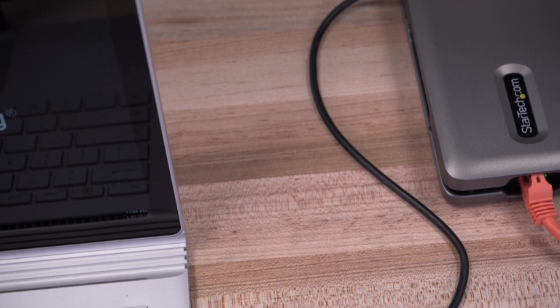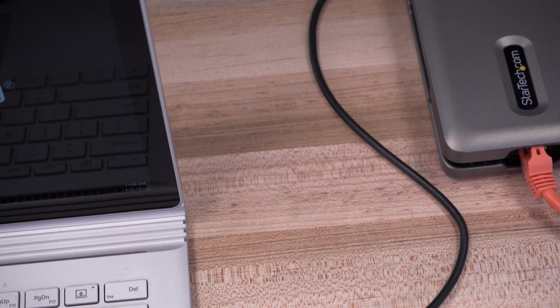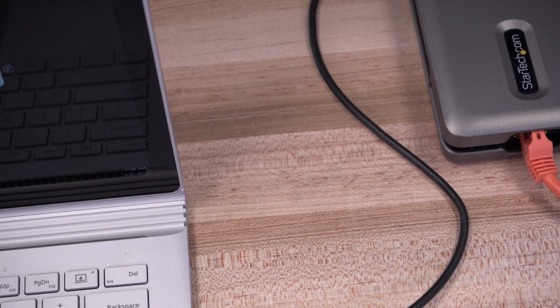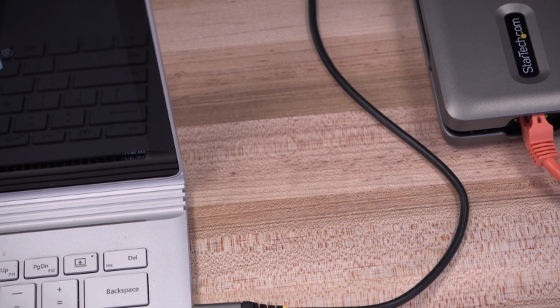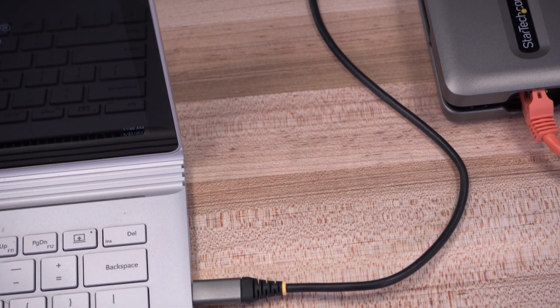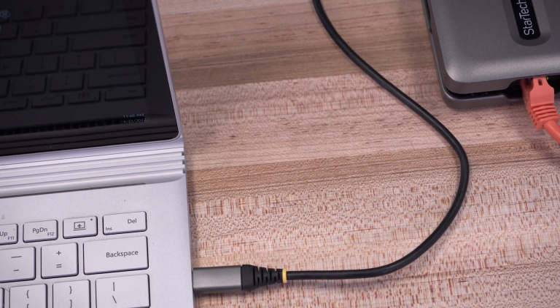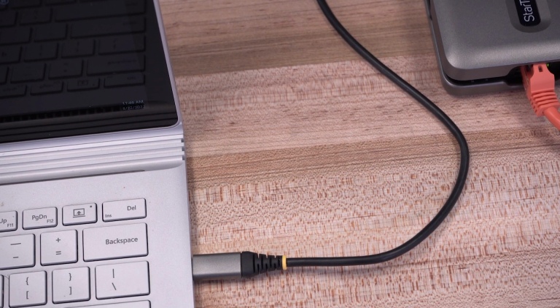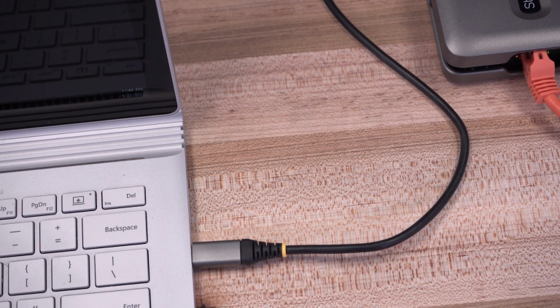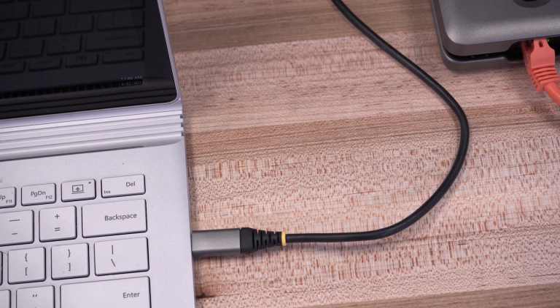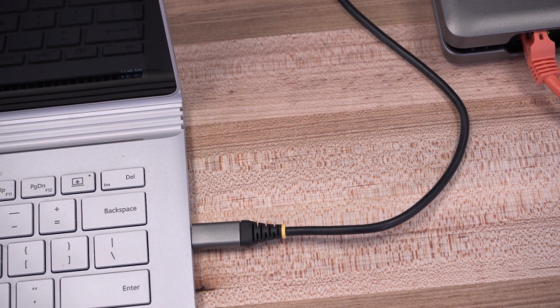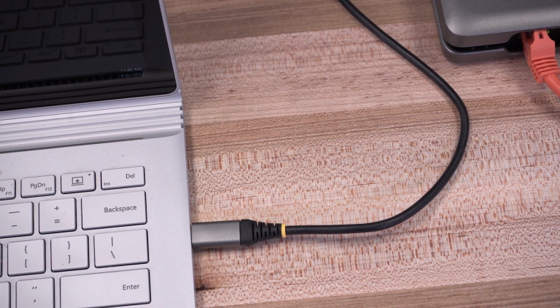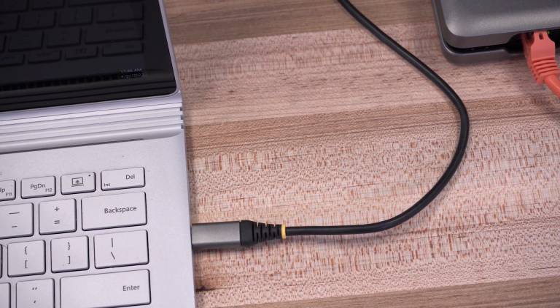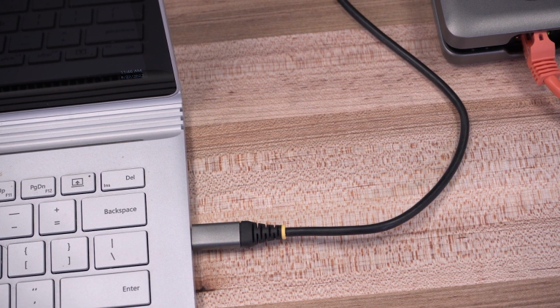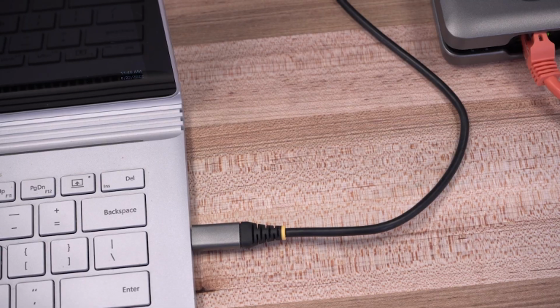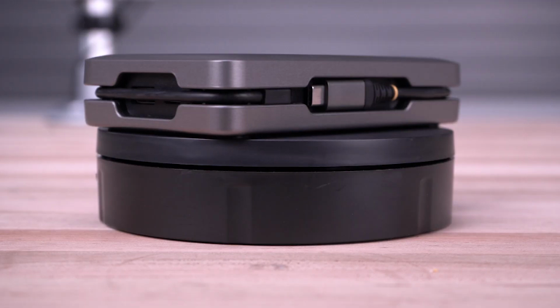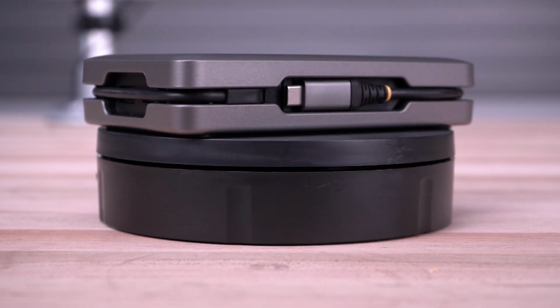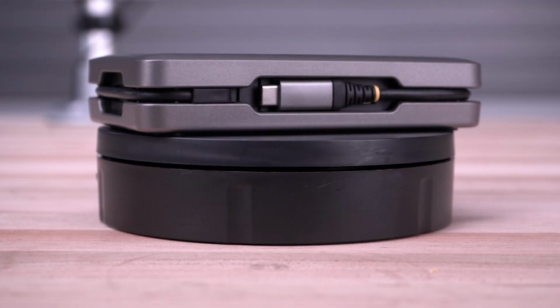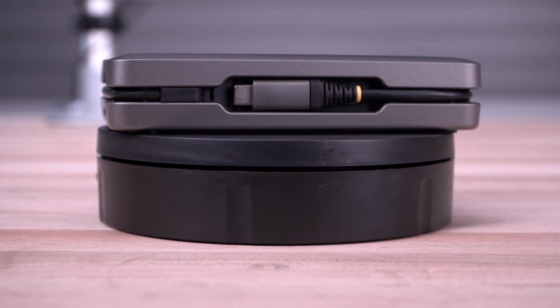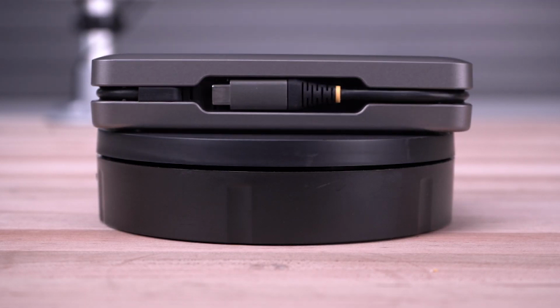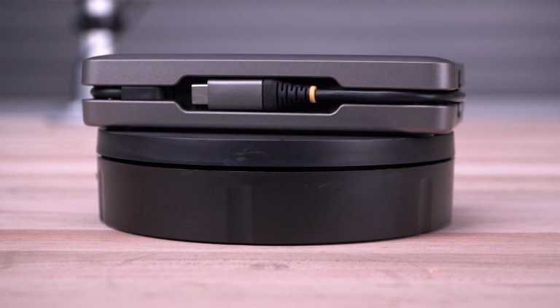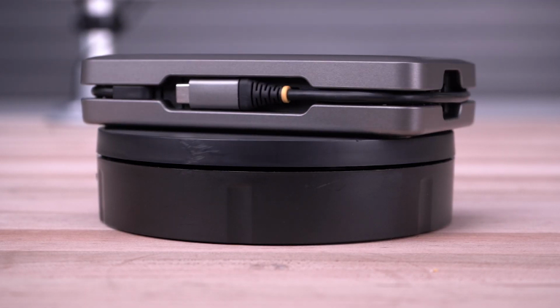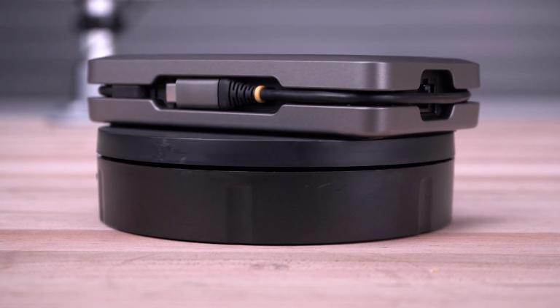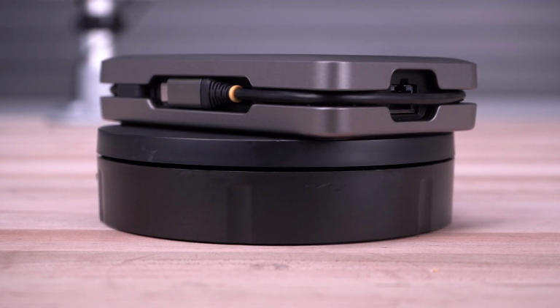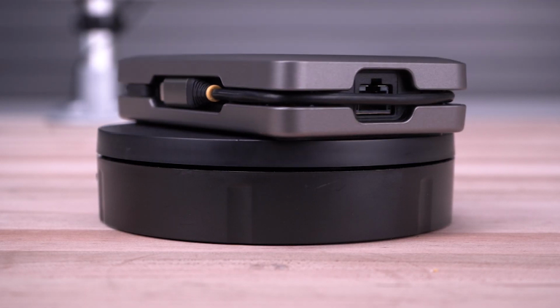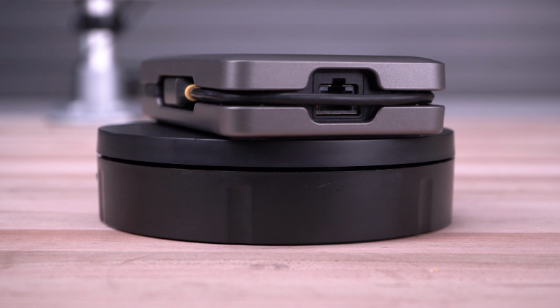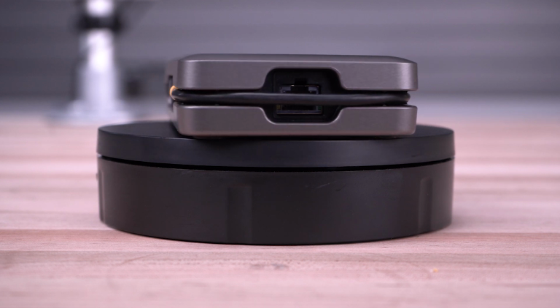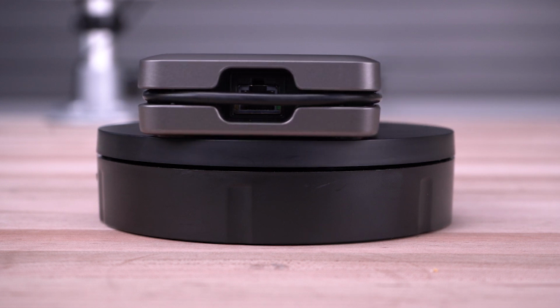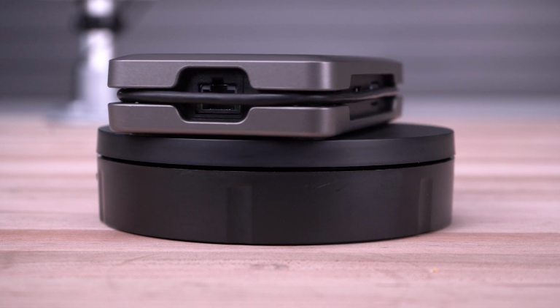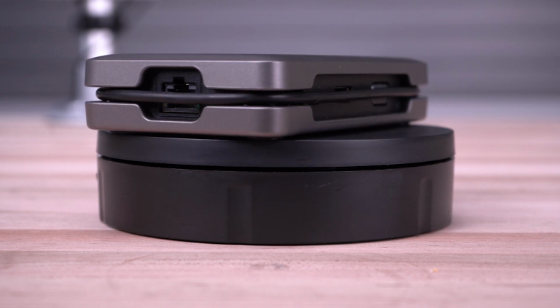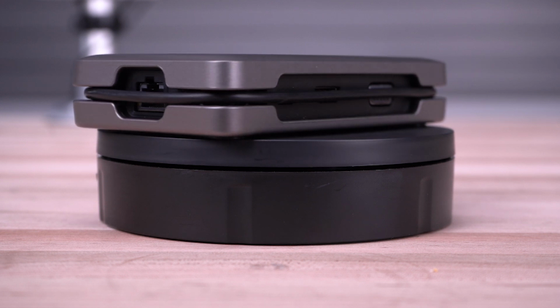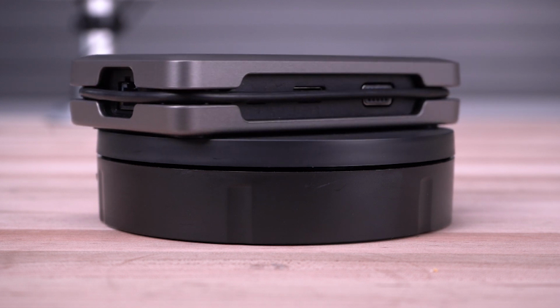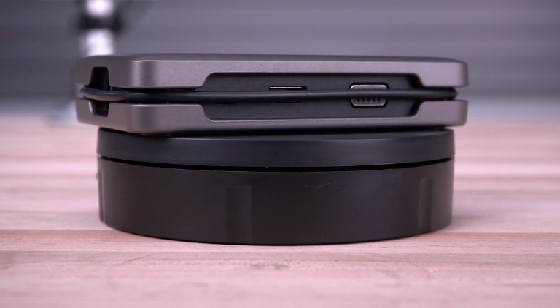An integrated 25cm long cable will help reduce connection strain on 2-in-1 devices. It has built-in cable management that wraps and hides the entire cable around the dock, ideal for traveling between the office, boardroom, or hotel desk.